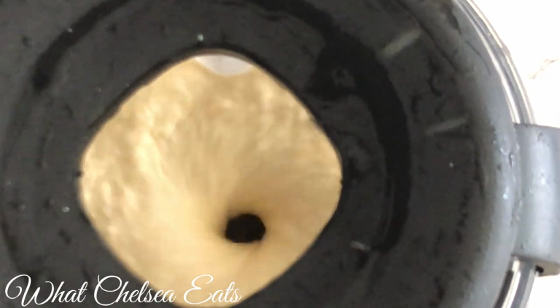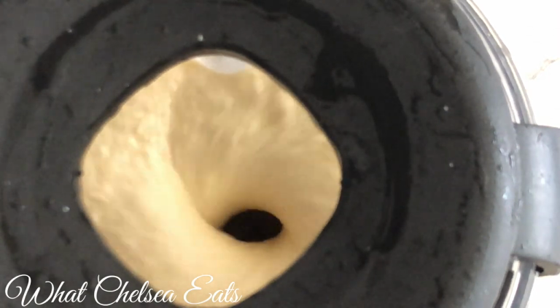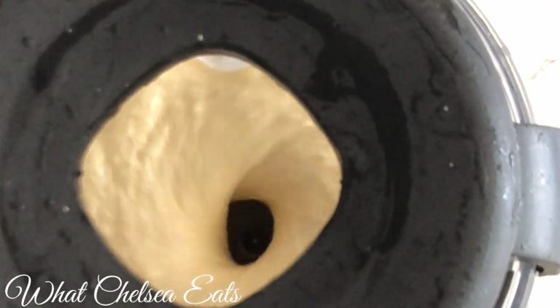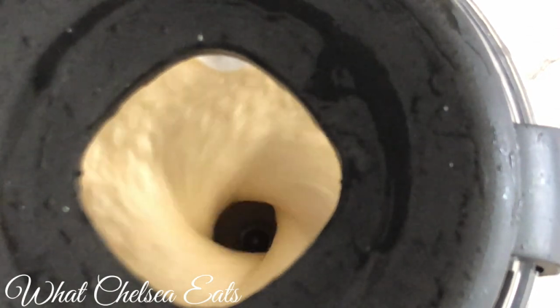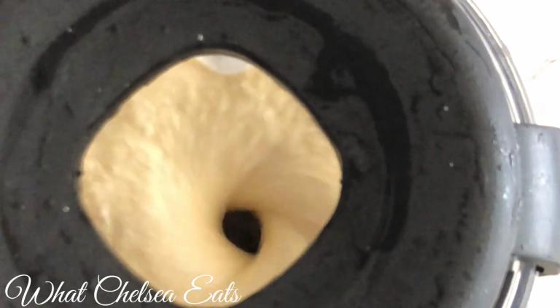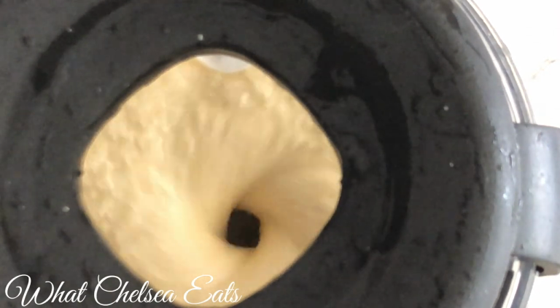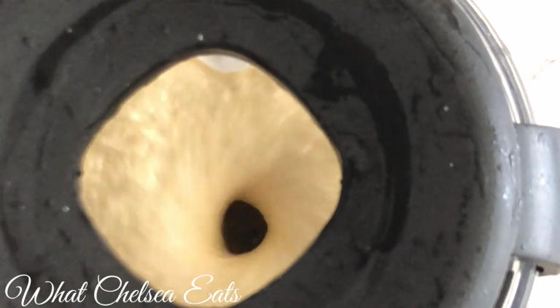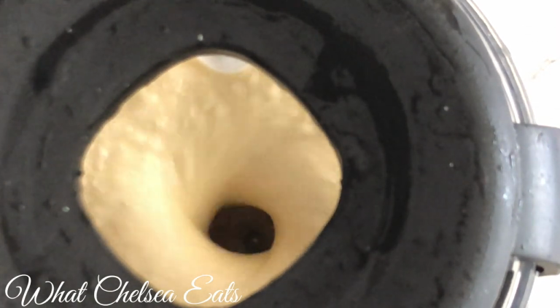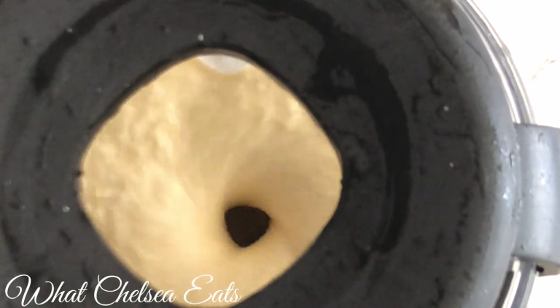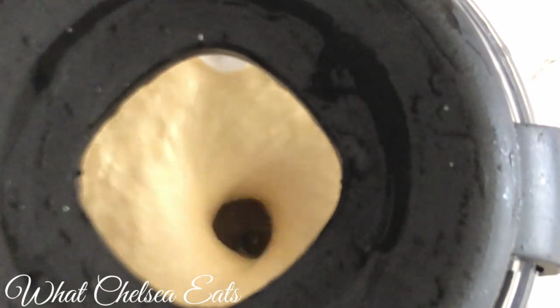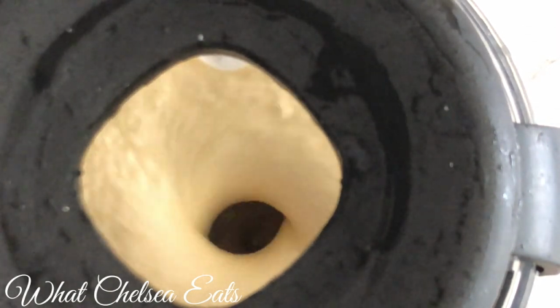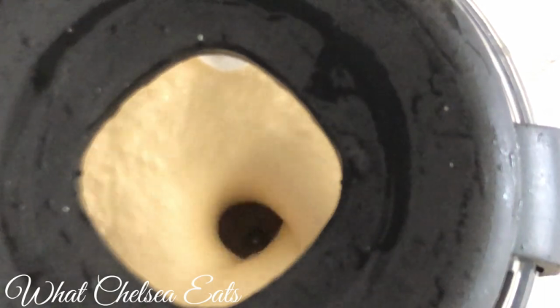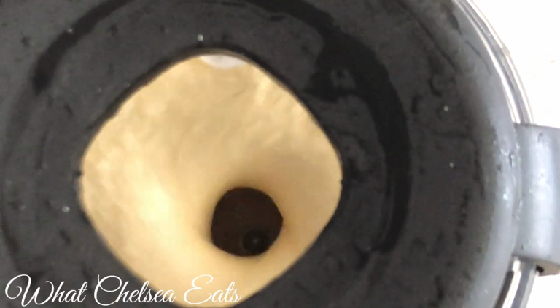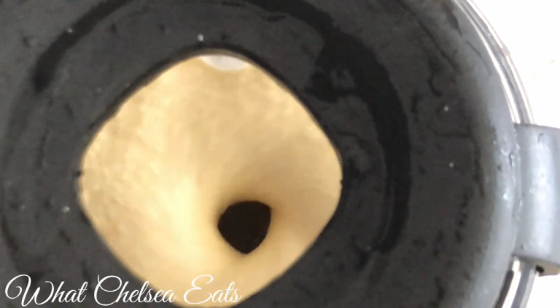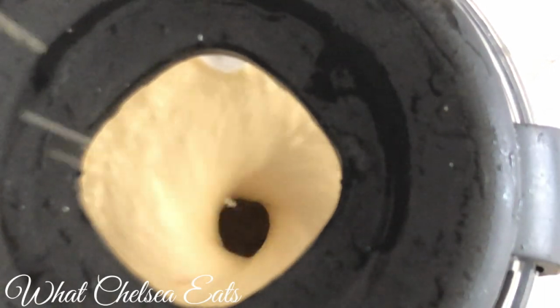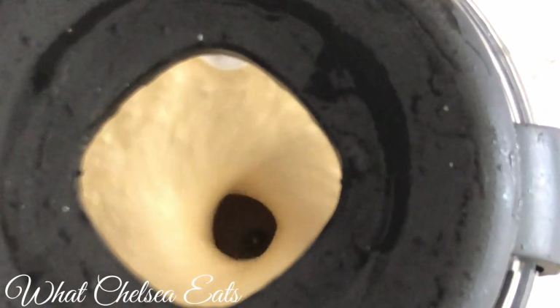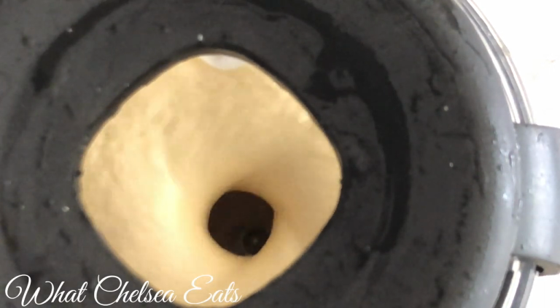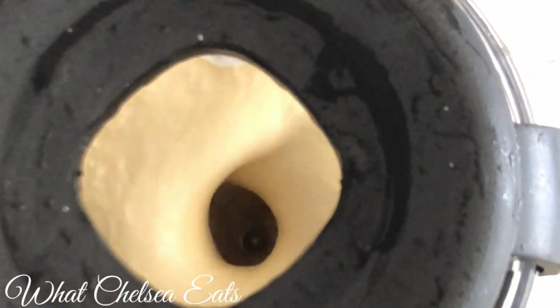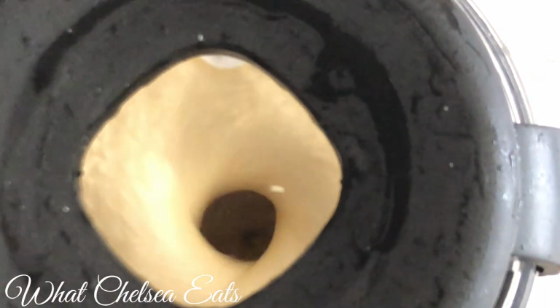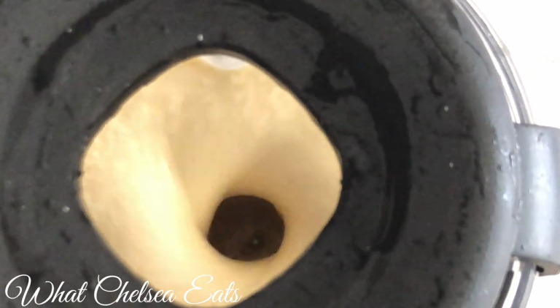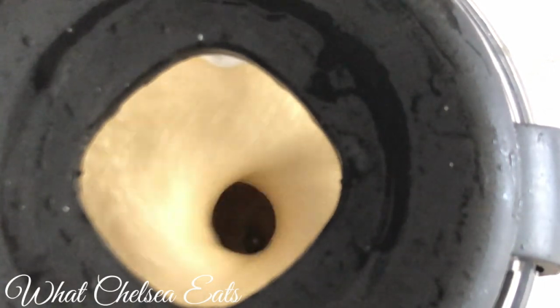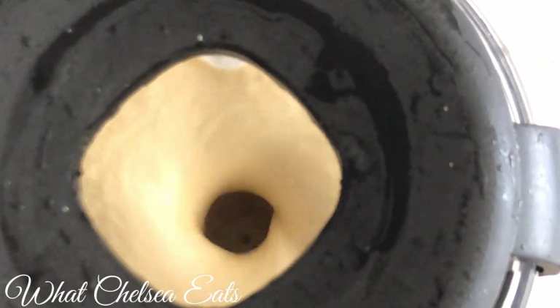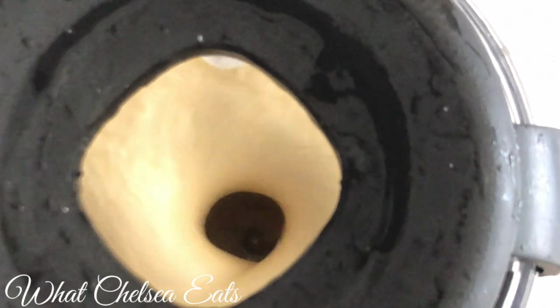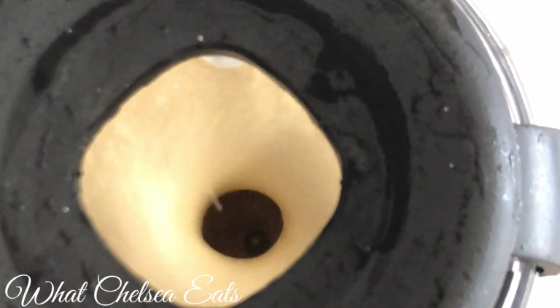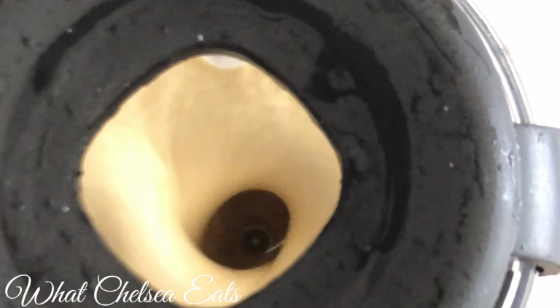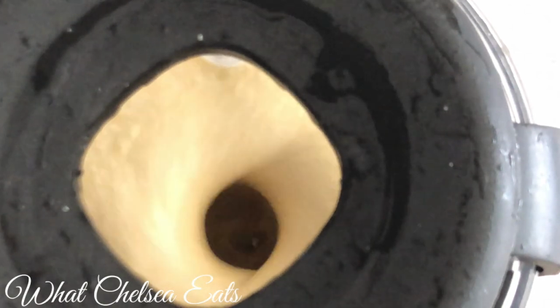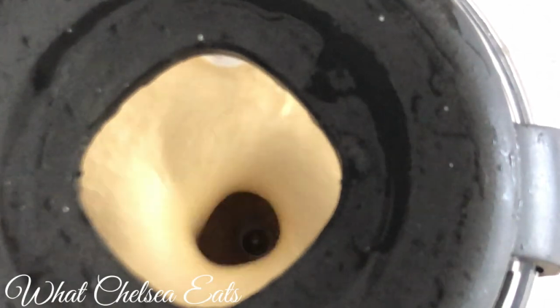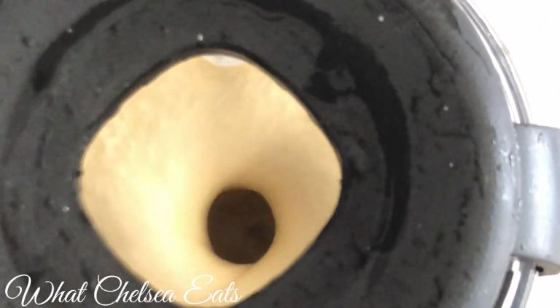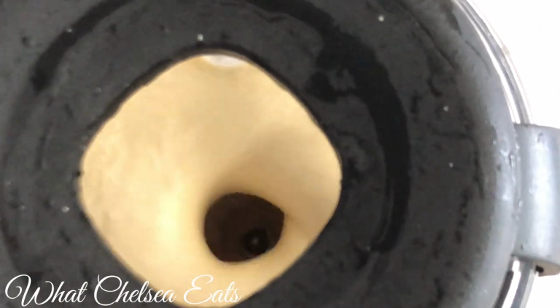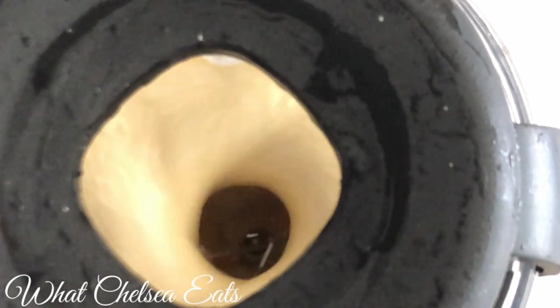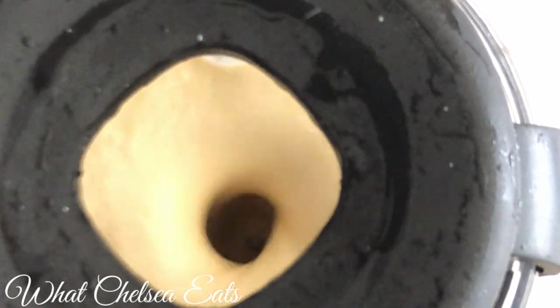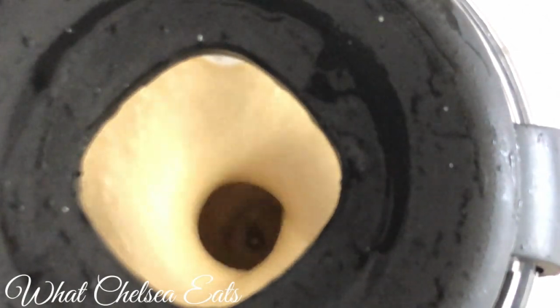I drink it all for myself and I replace the meal with it. But you might not be able to drink that much, or you might need more. So if you need more, you just double the recipe. If you need less, you can cut the recipe in half.